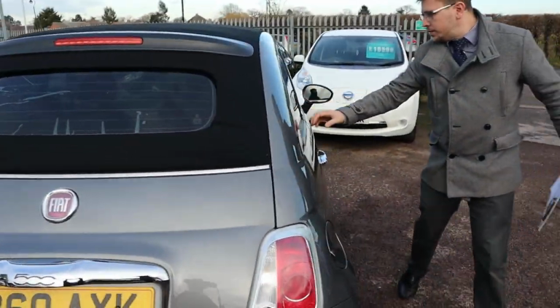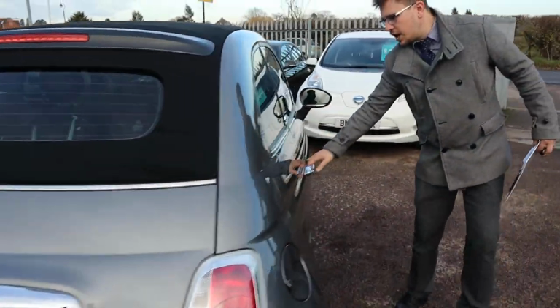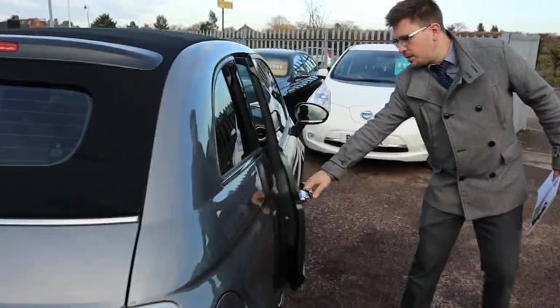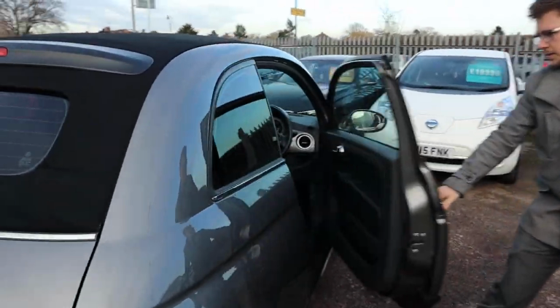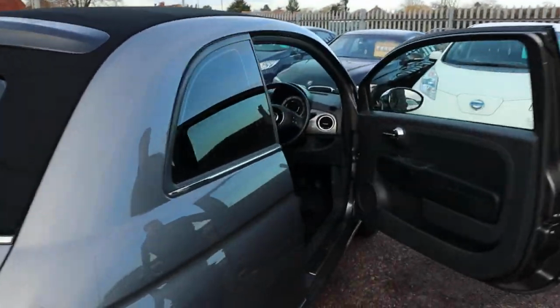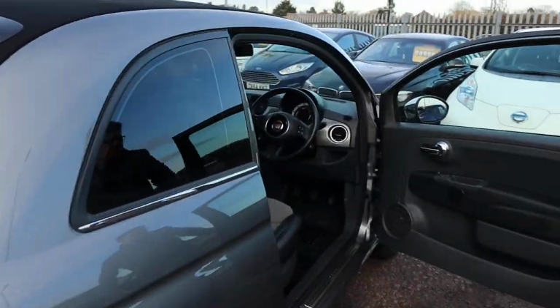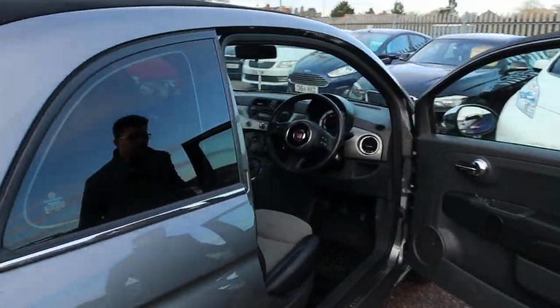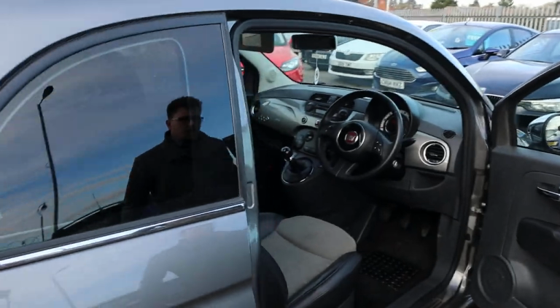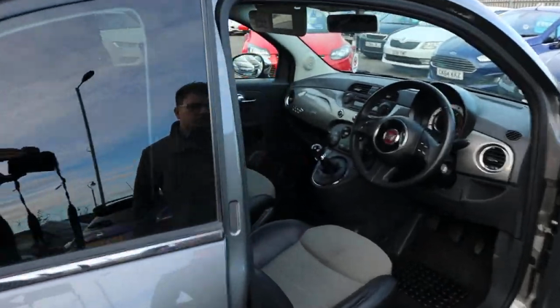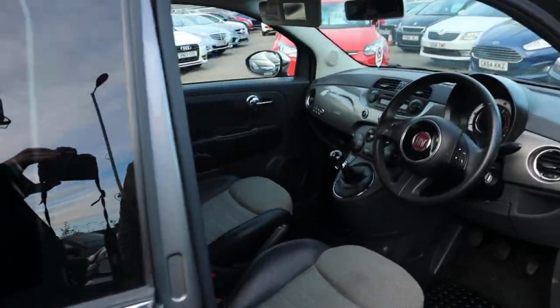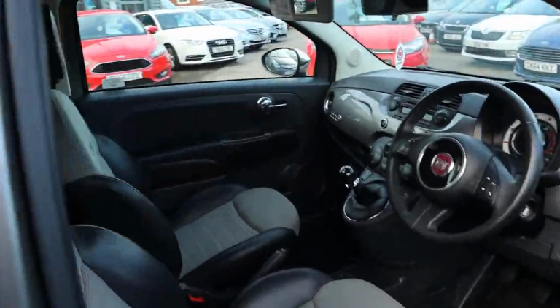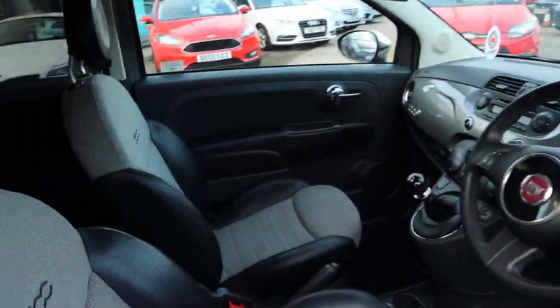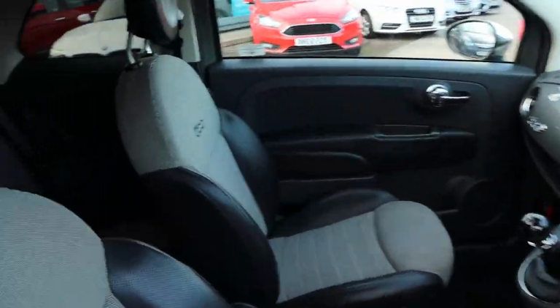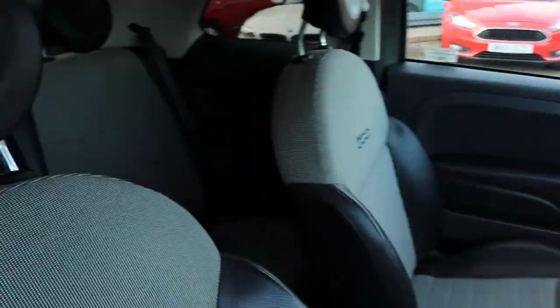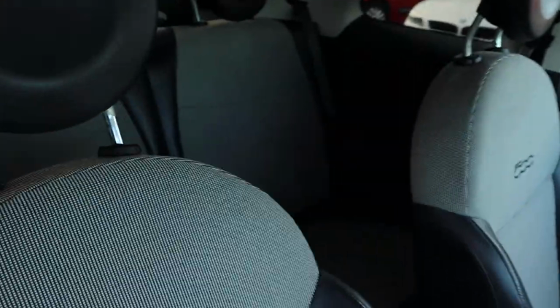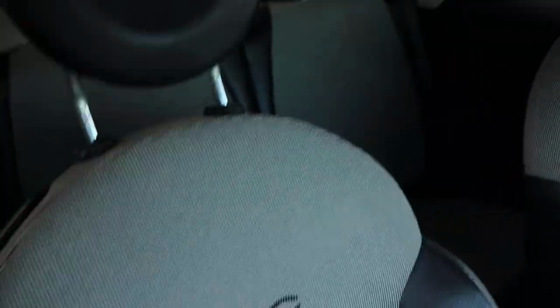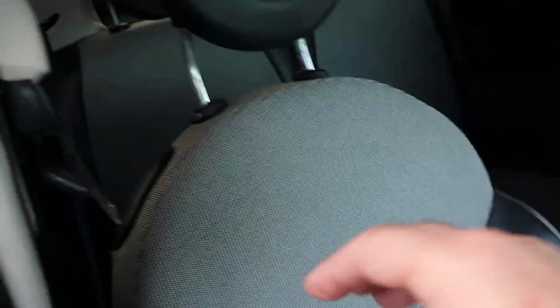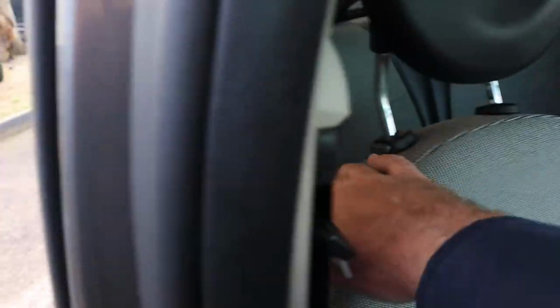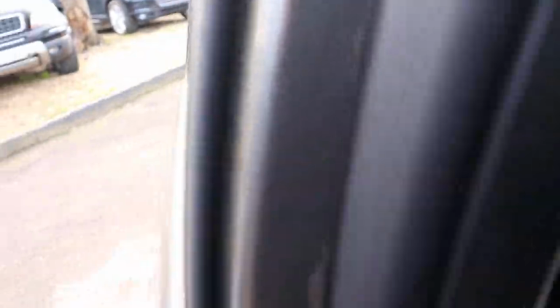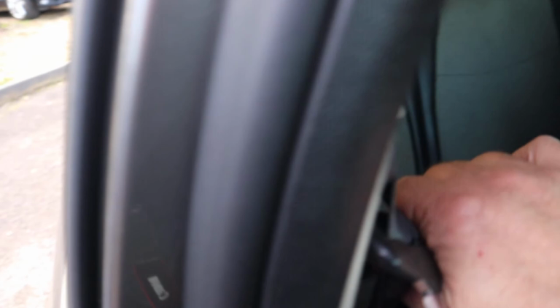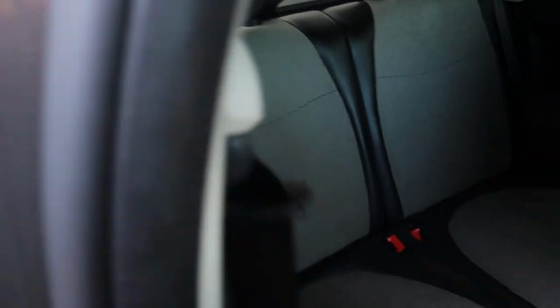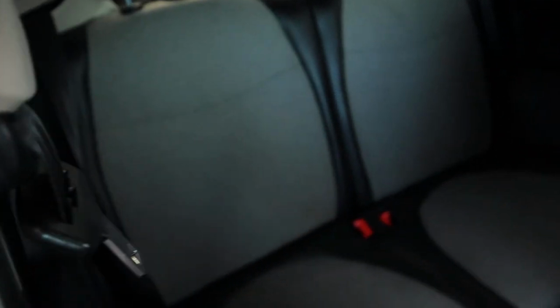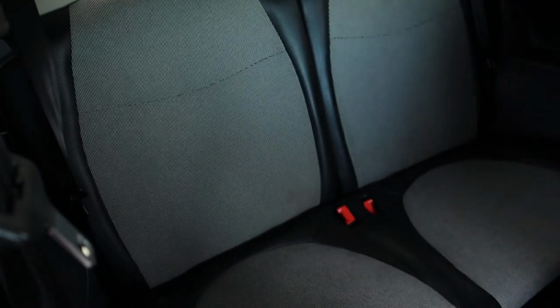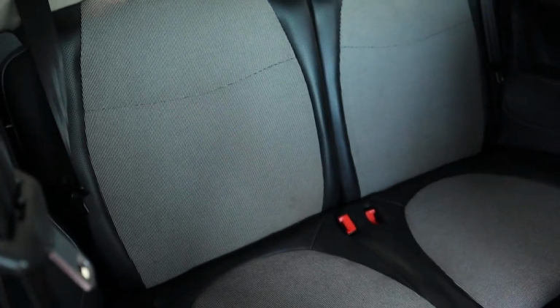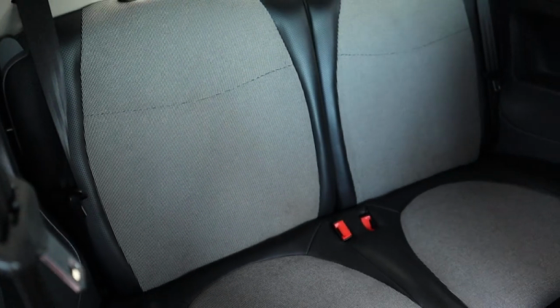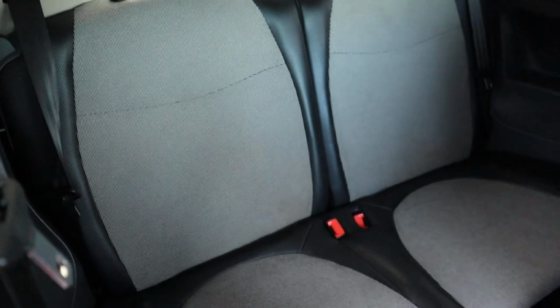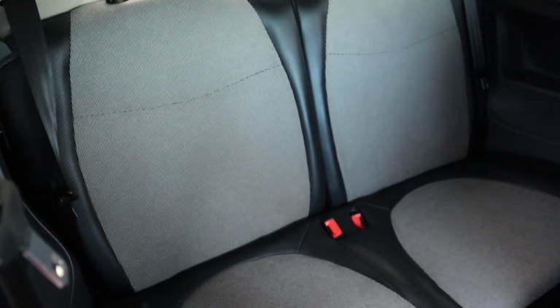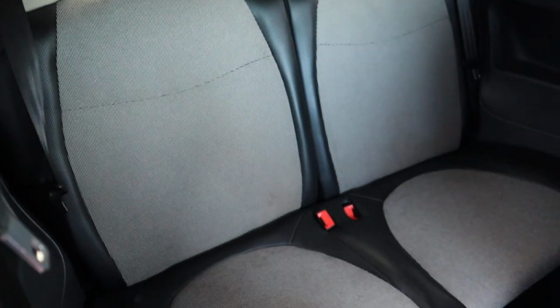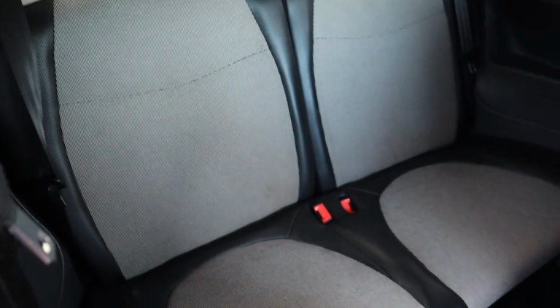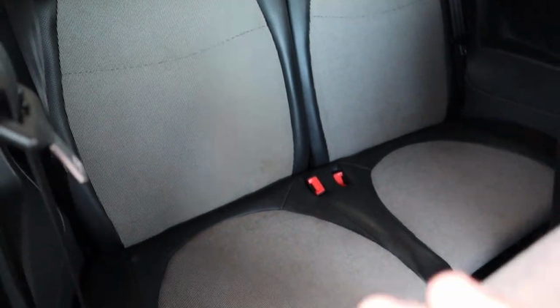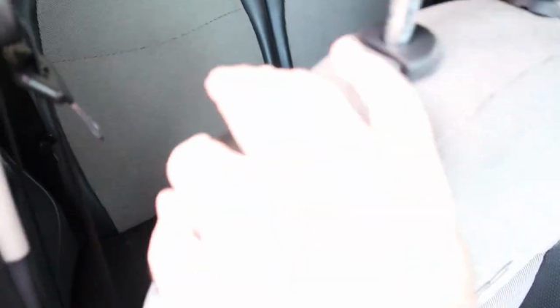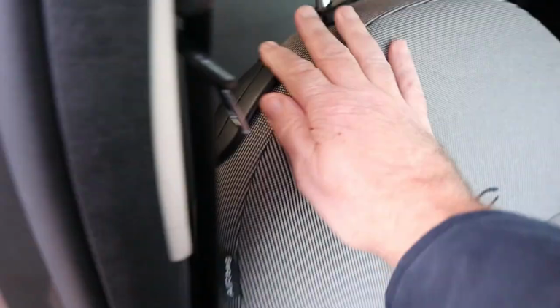Privacy glass in the back, and a two-tone interior with your Fiat 500 badges on the seats. In the back there's plenty of space, and it's in lovely condition.